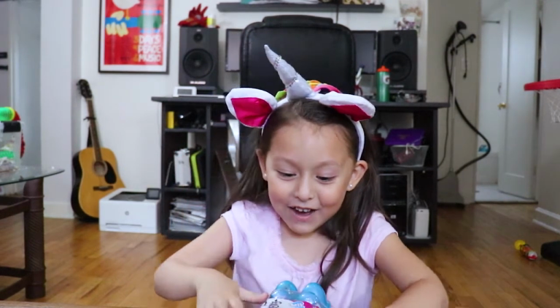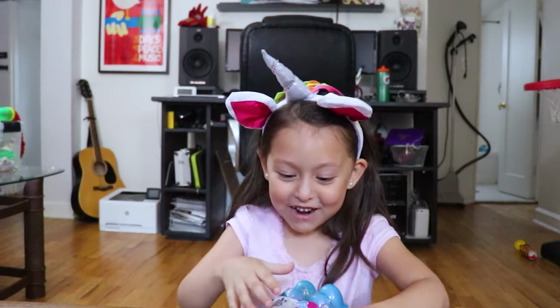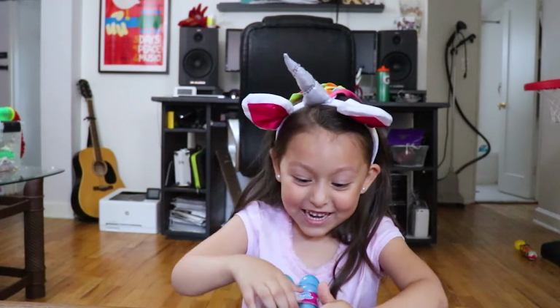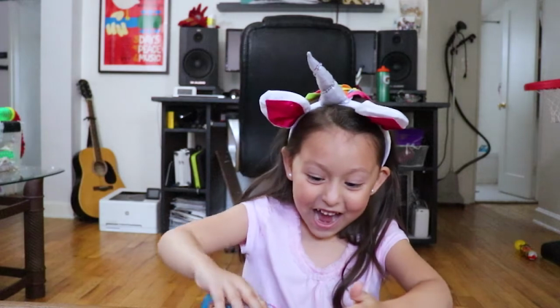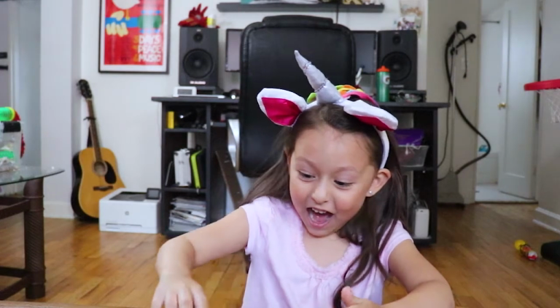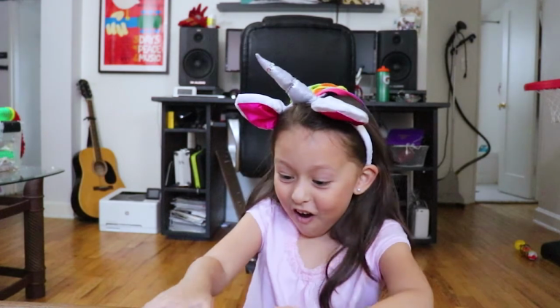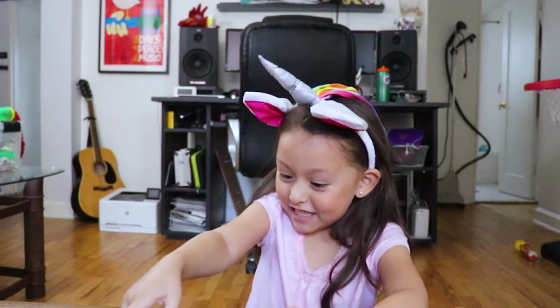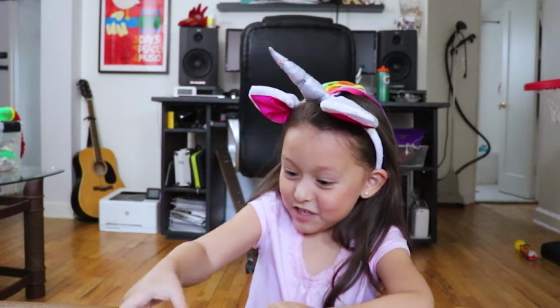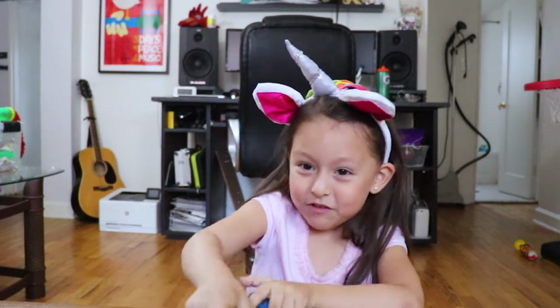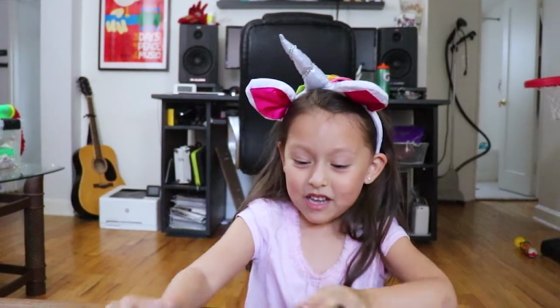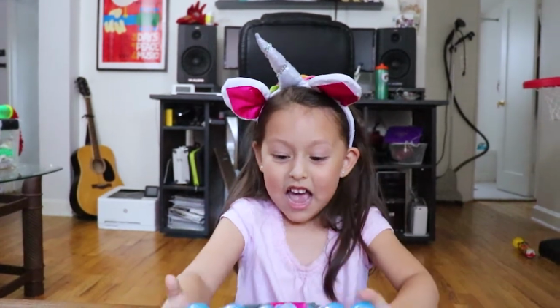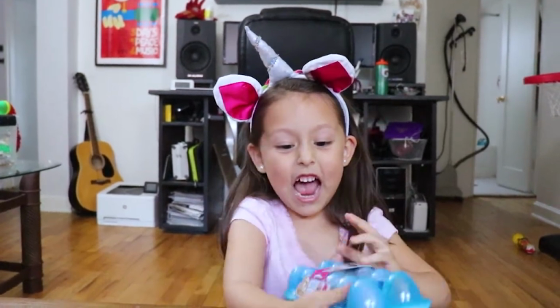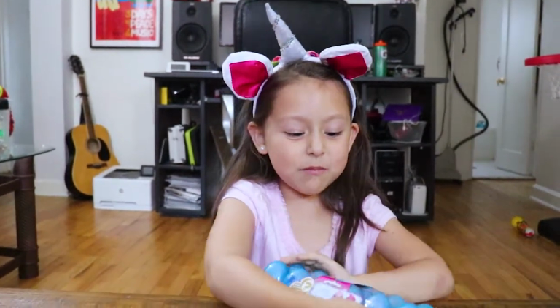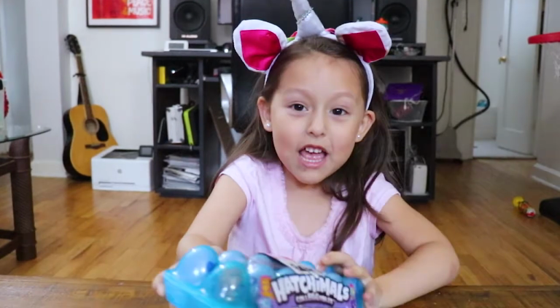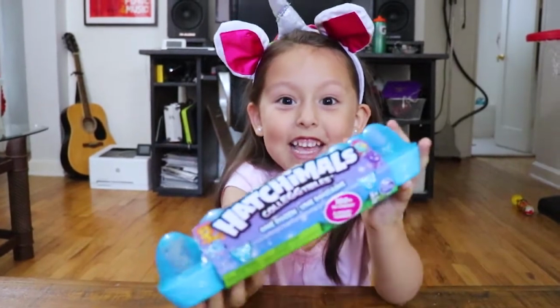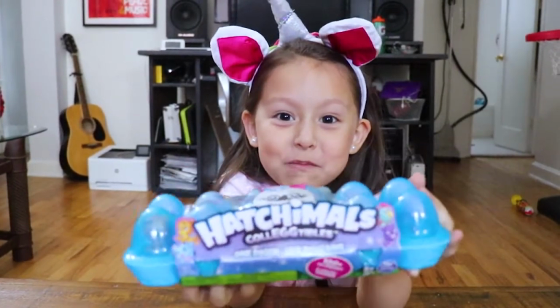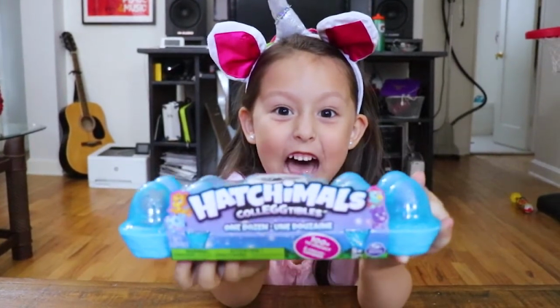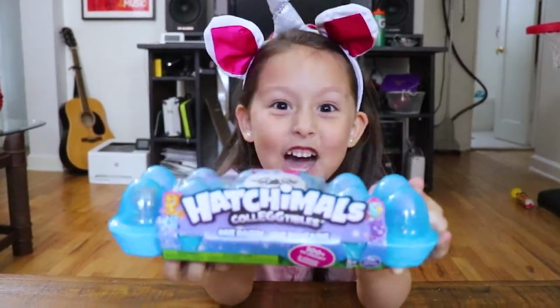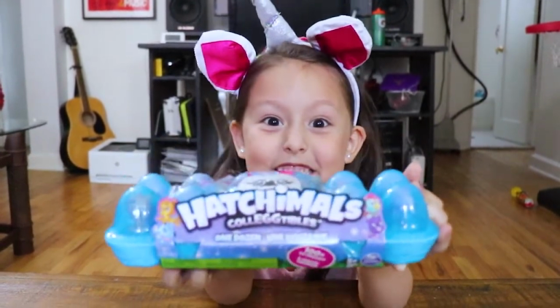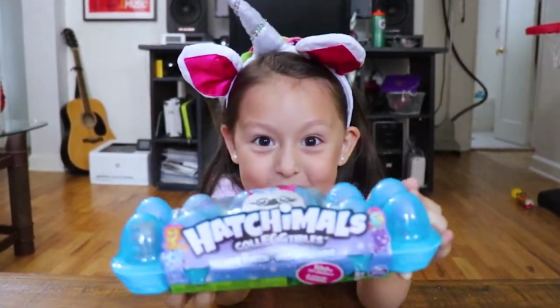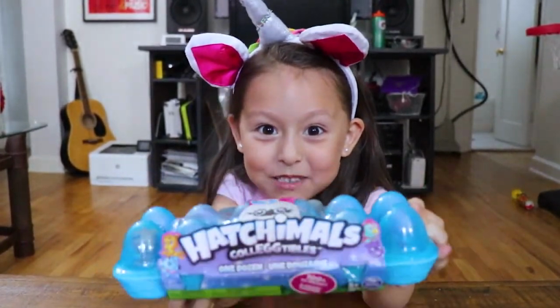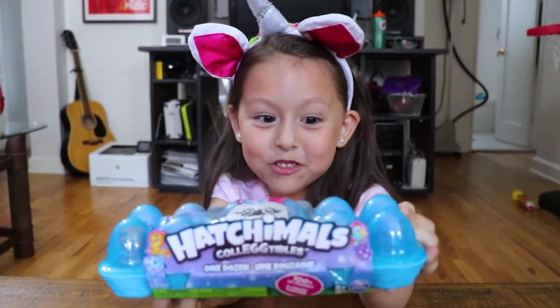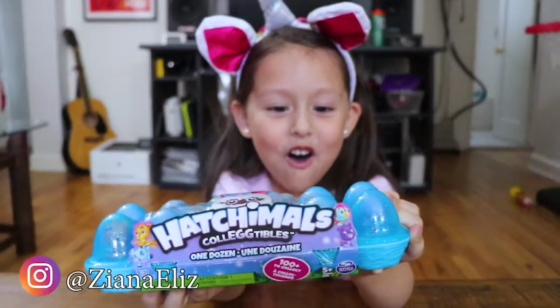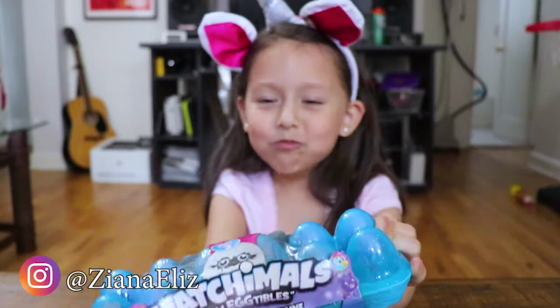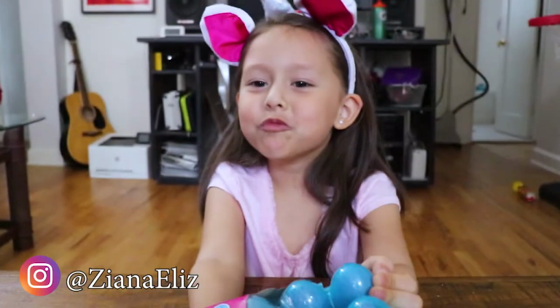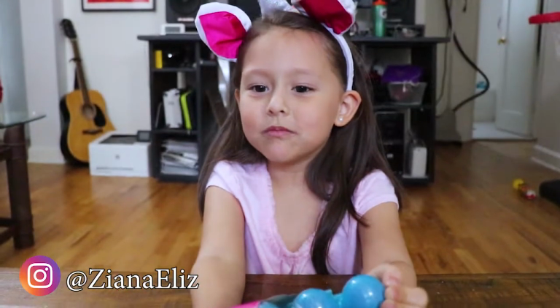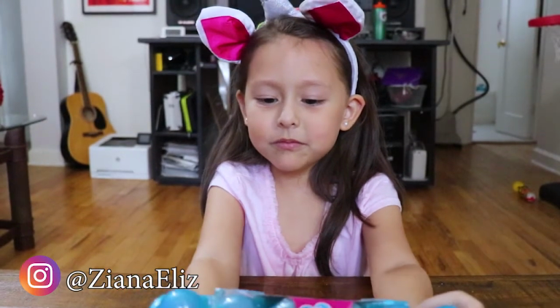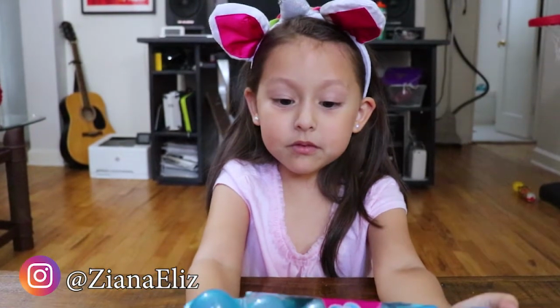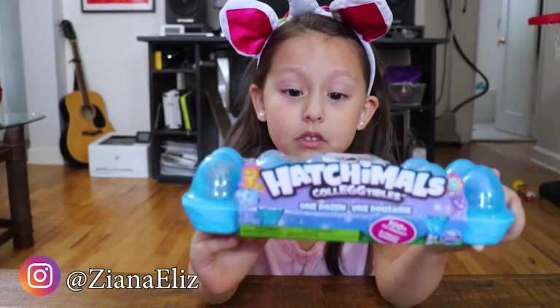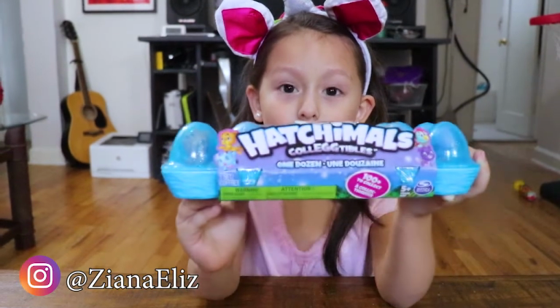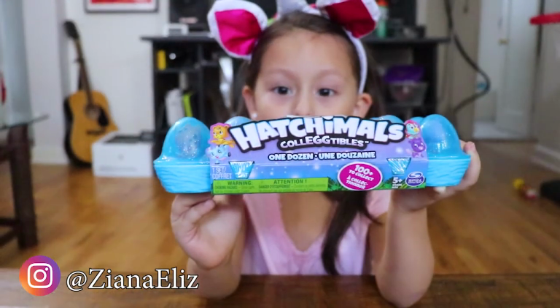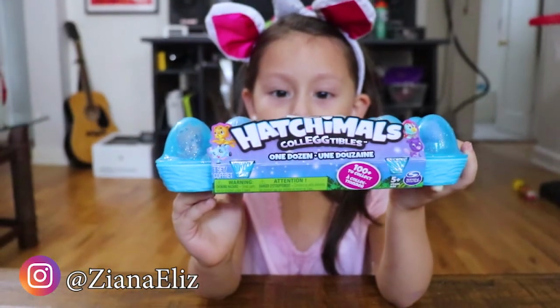That was right! Season two! Lift it up, show them! It's Hatchimals! They got Hatchimals! I got 1,000 Hatchimals! That's season two, so these are the new collections.